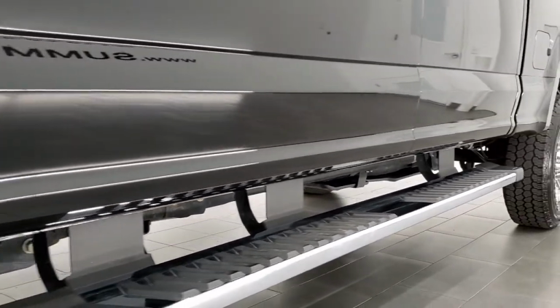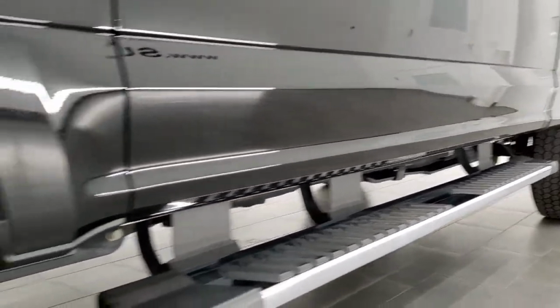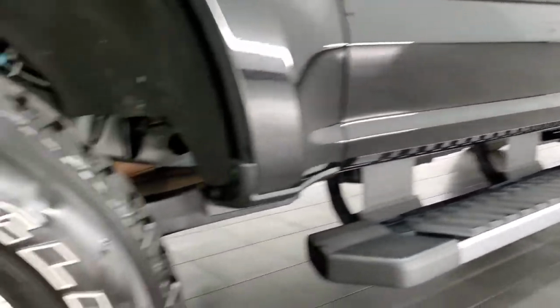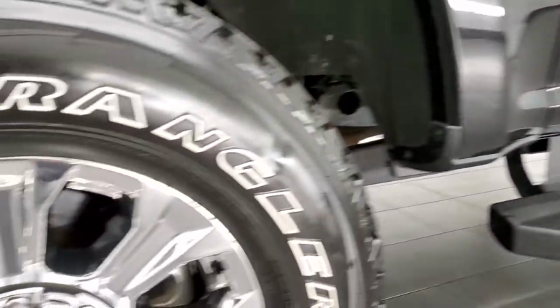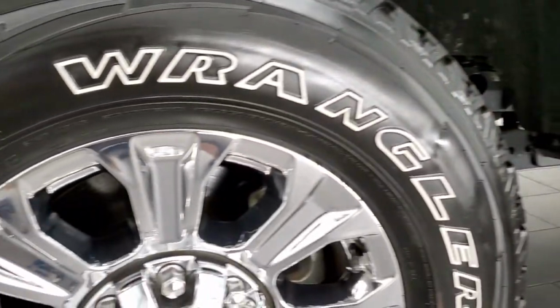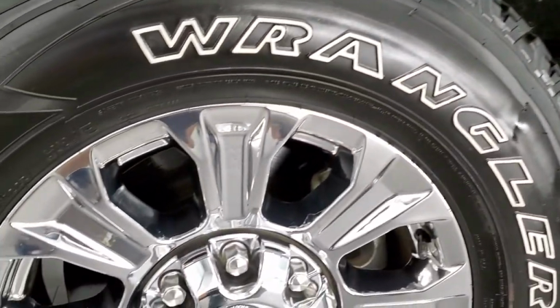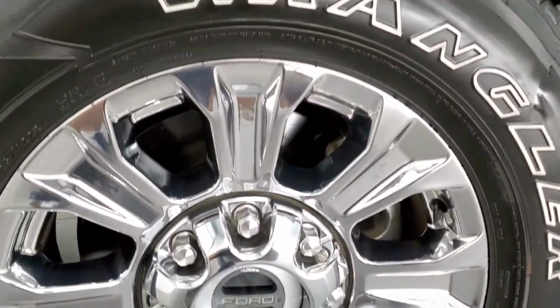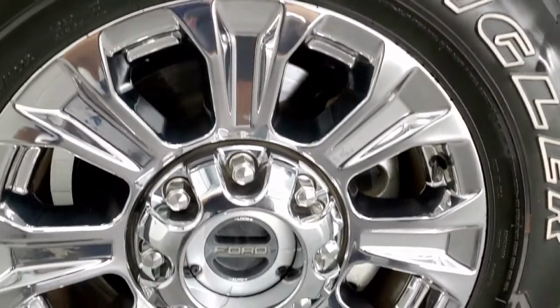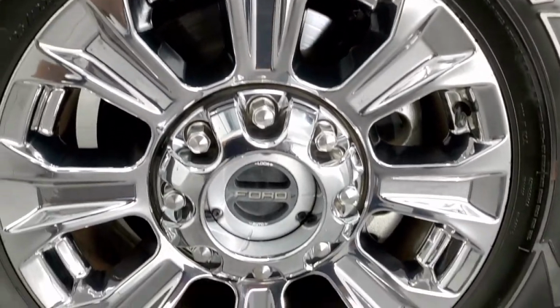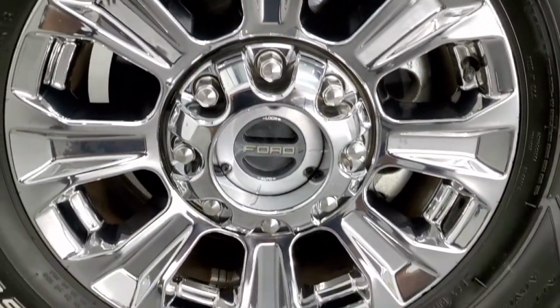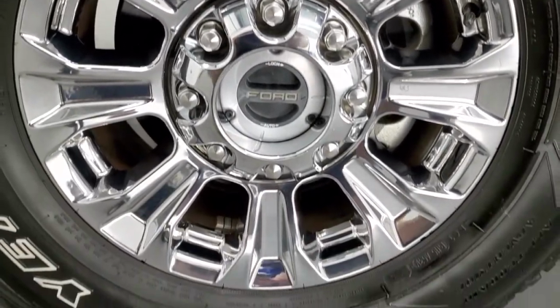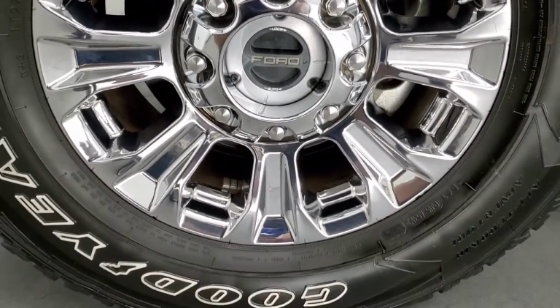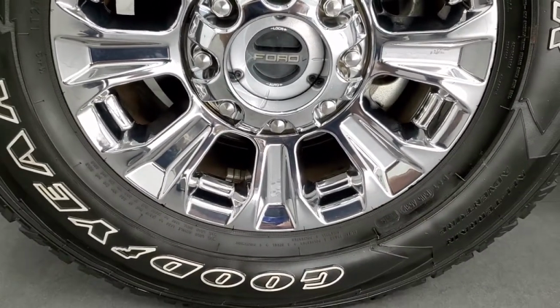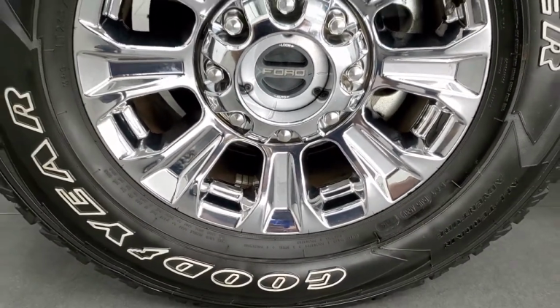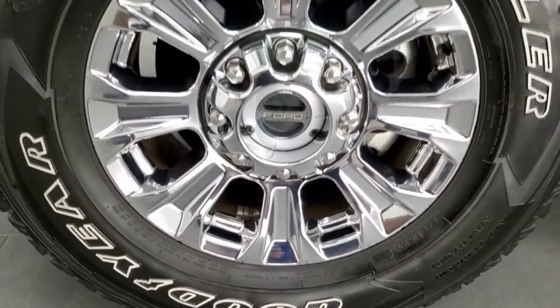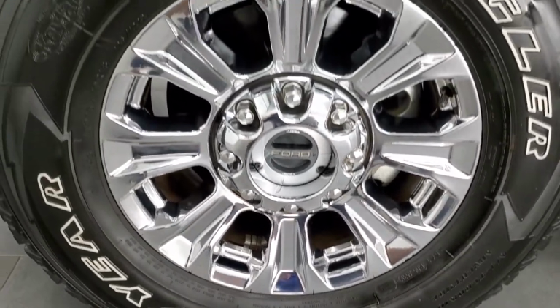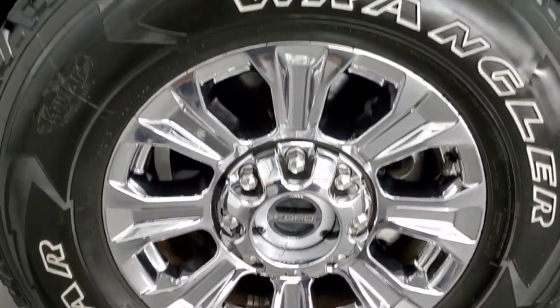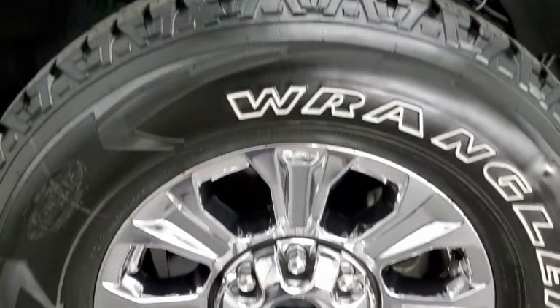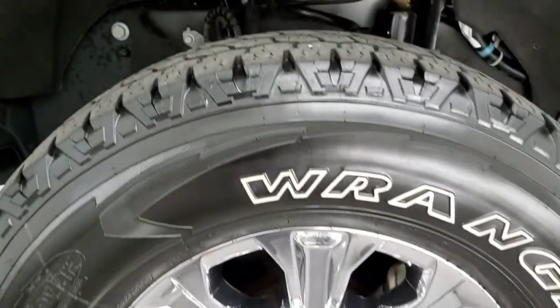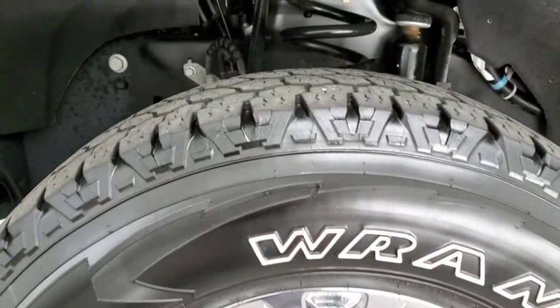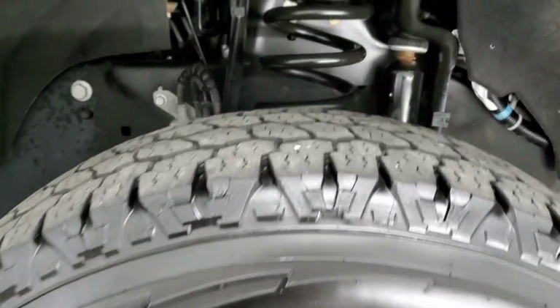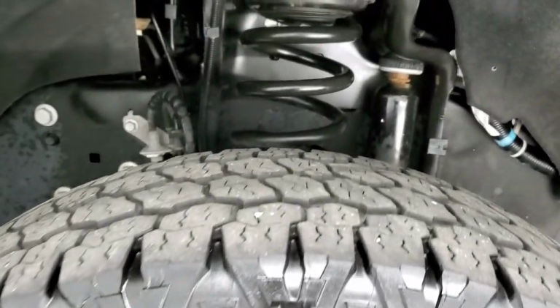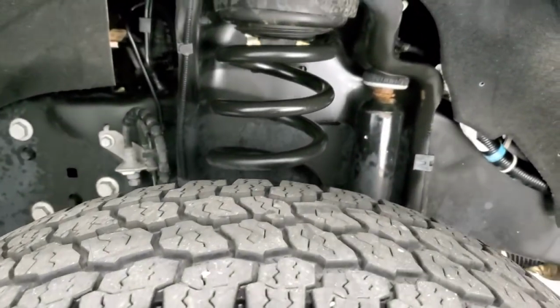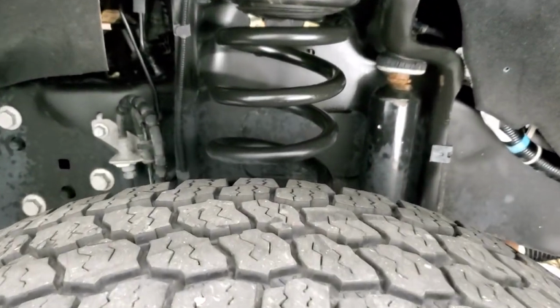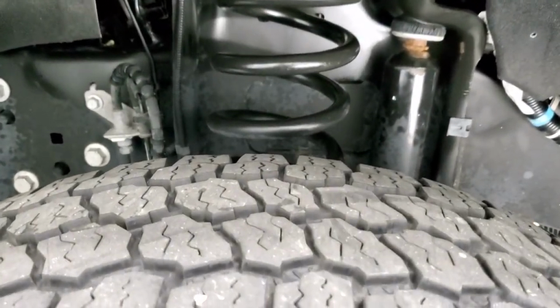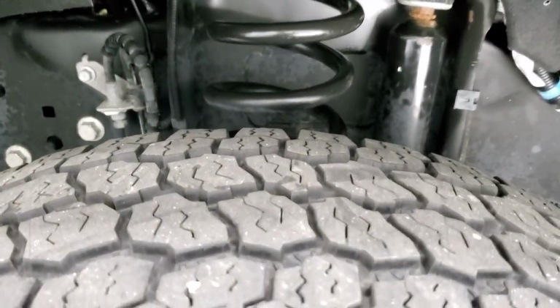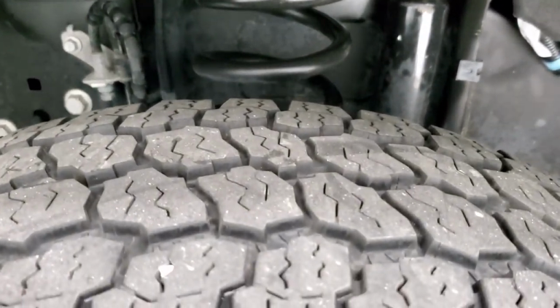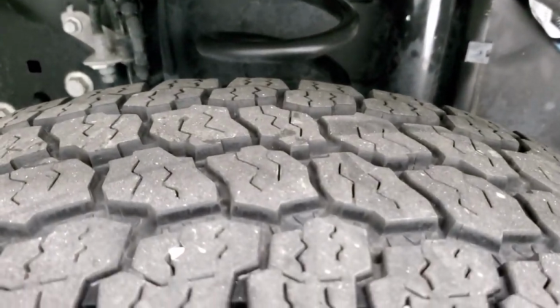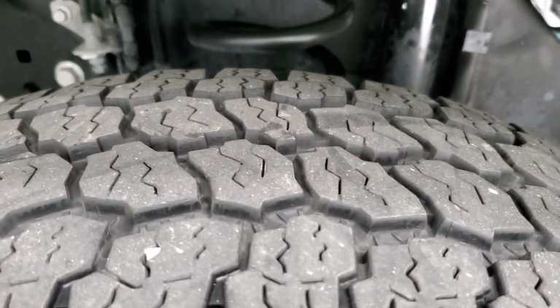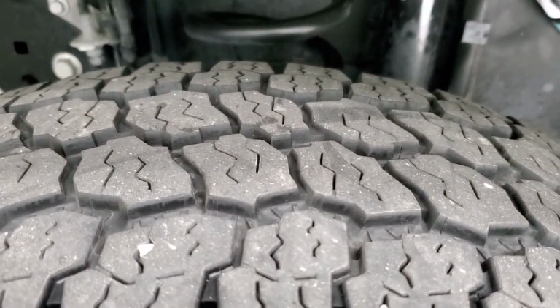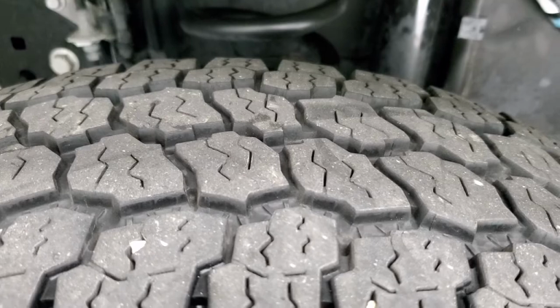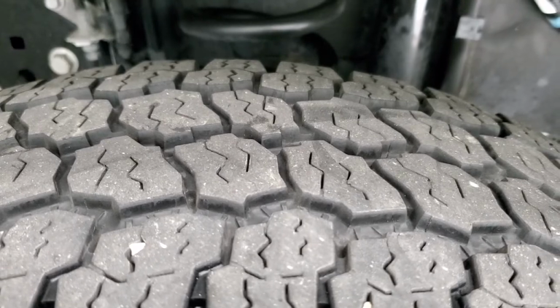This one comes with 18-inch chromed alloy rims and Goodyear Wrangler All-Terrain Adventure LT275/70R18 tires. These tires have right around 50 to 60 percent of the tread left.